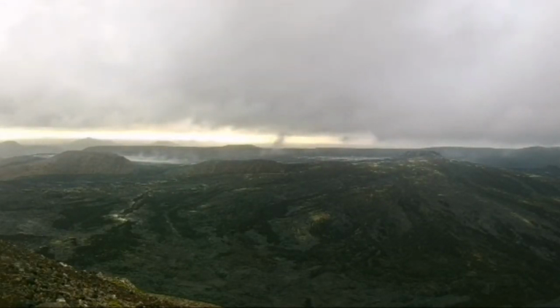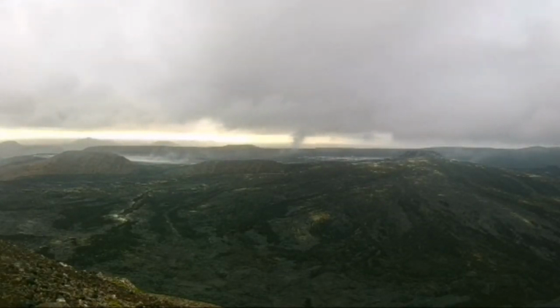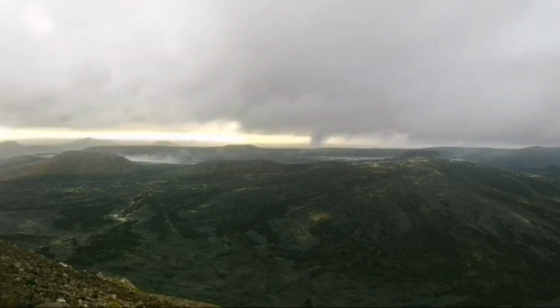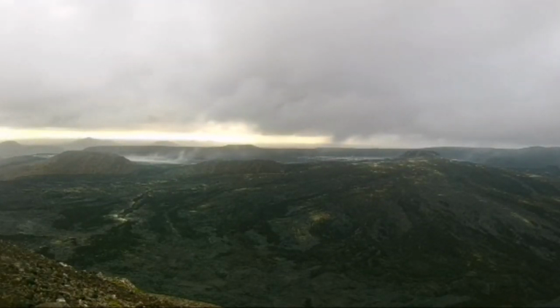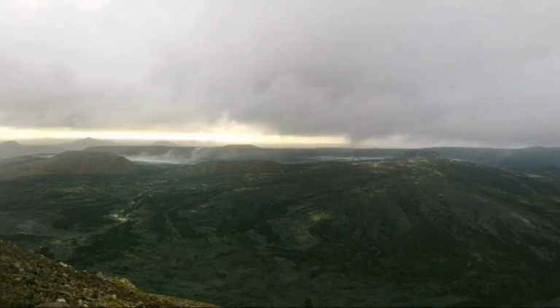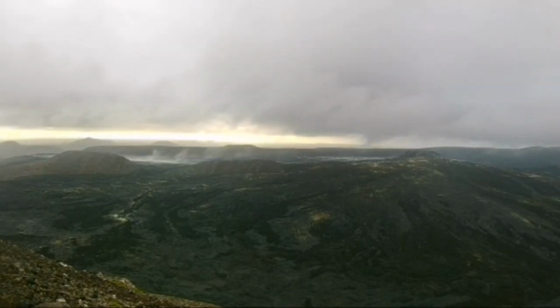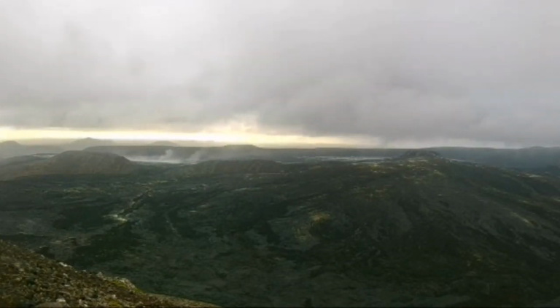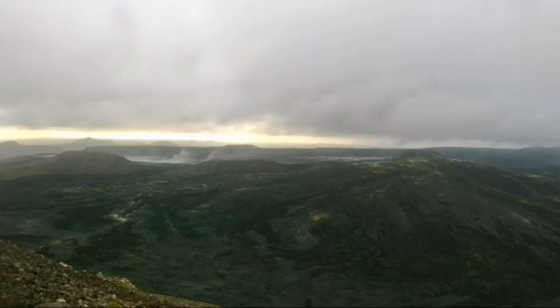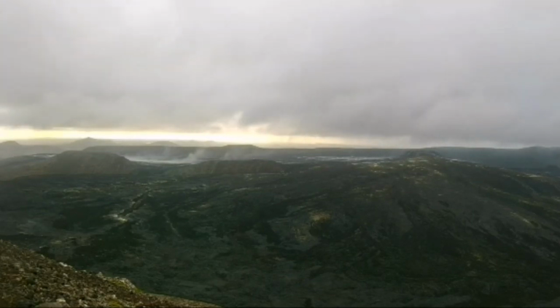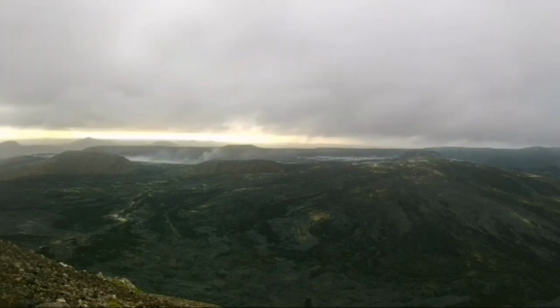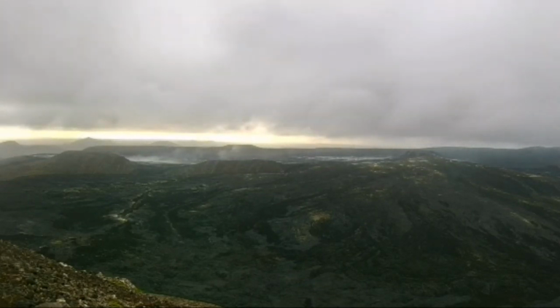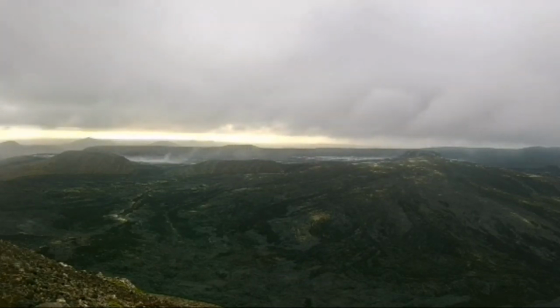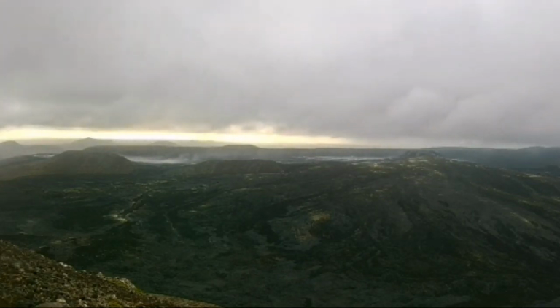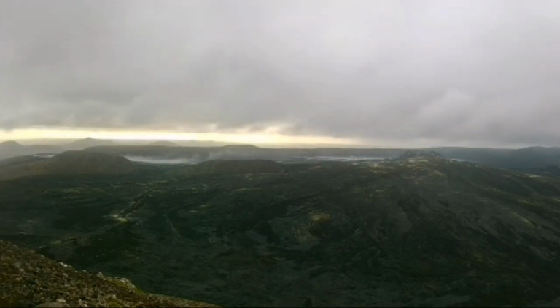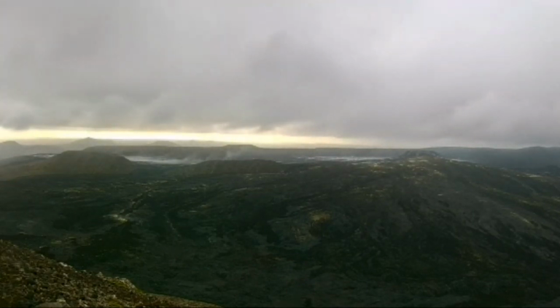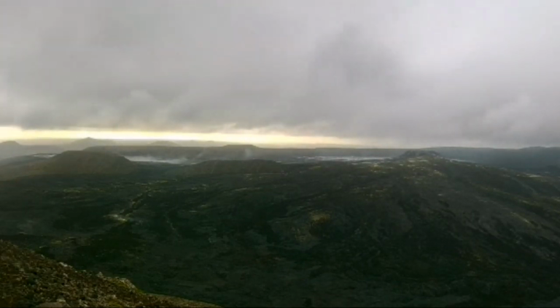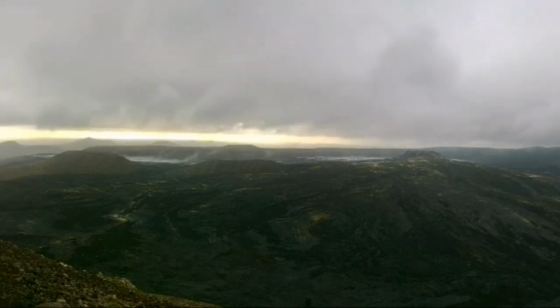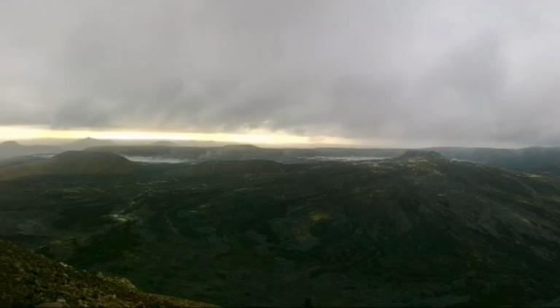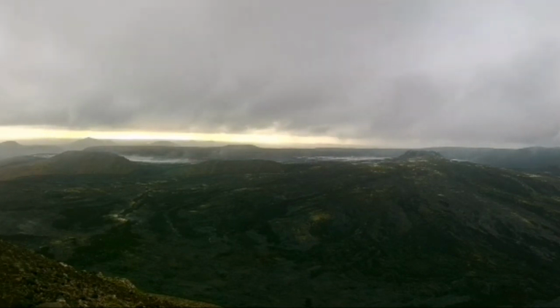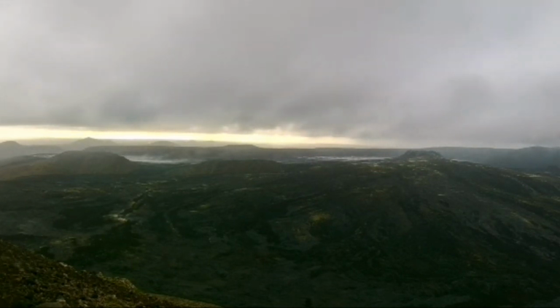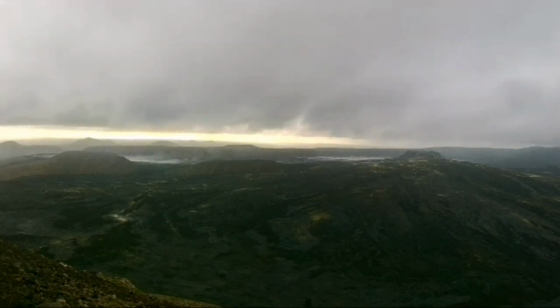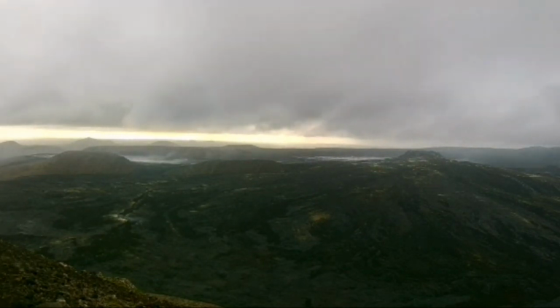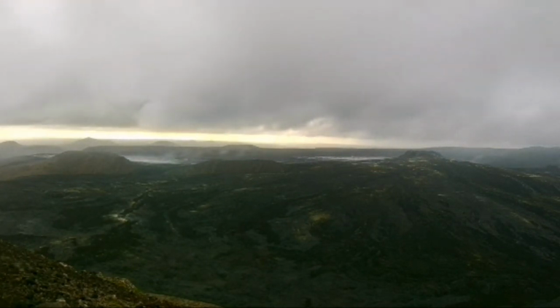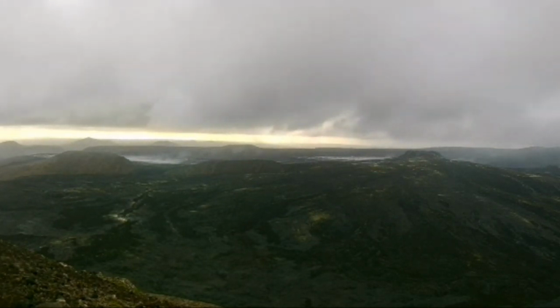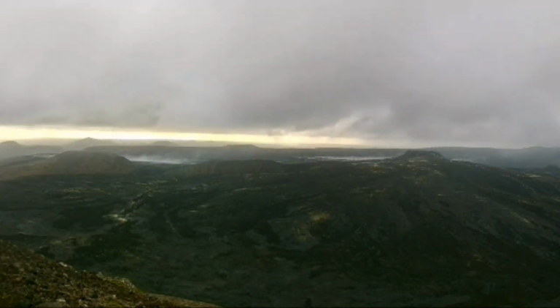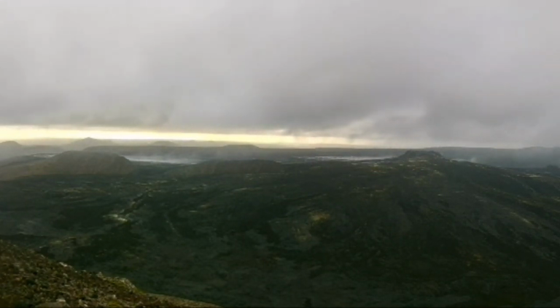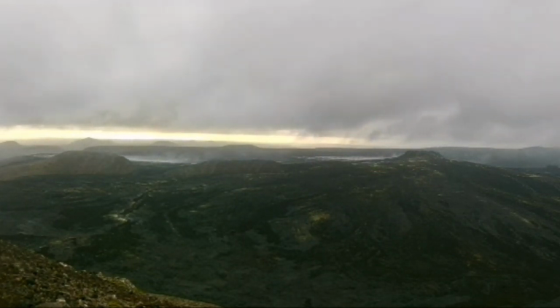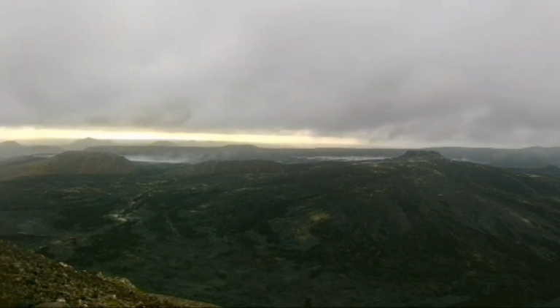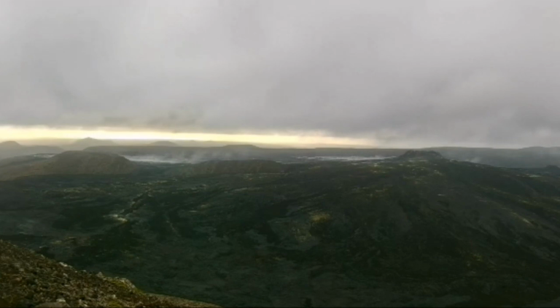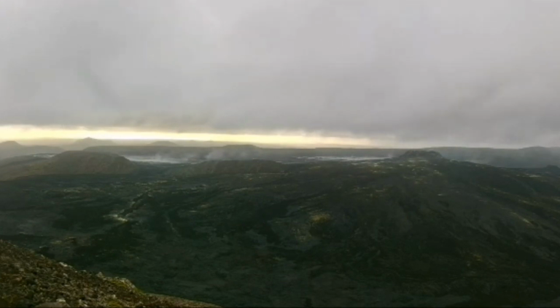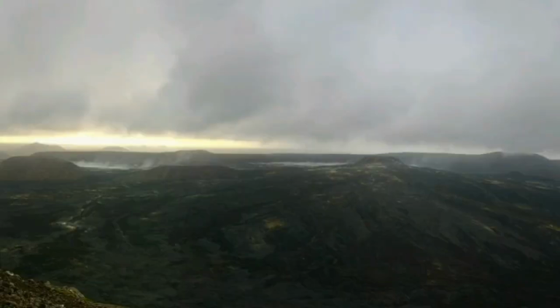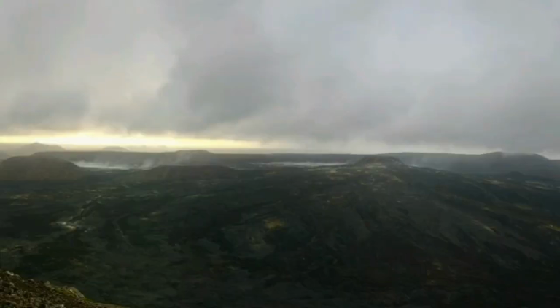In the Geldingadalir valley, you can actually see a lot of smoke rising — a lot of water vapor, probably rain. Water, when it's in contact with a heat source, evaporates. That's probably what we are seeing.